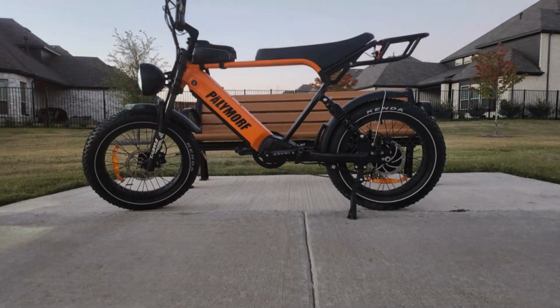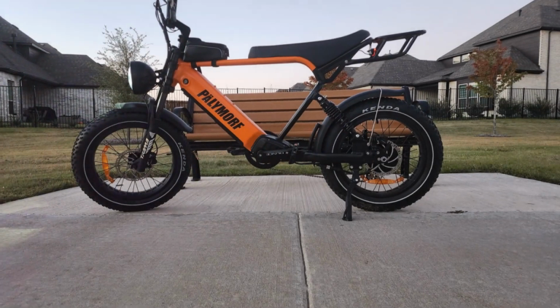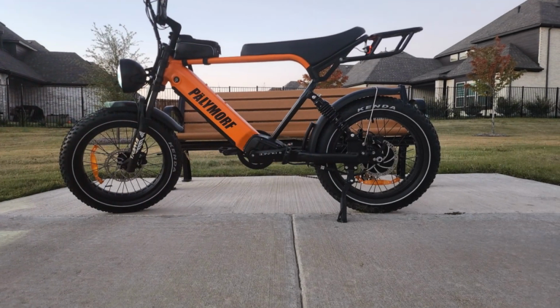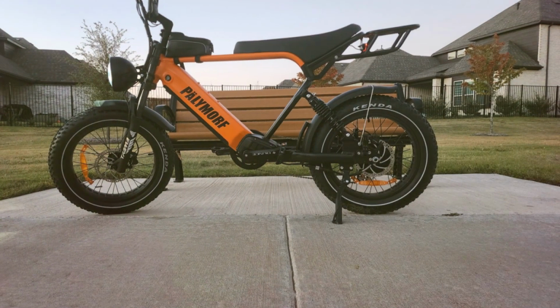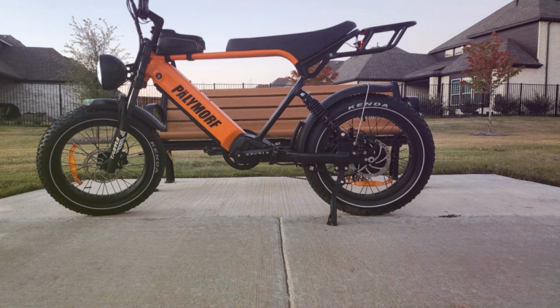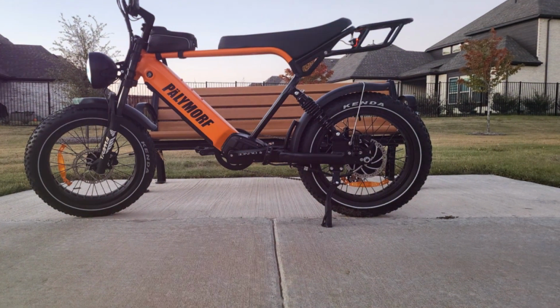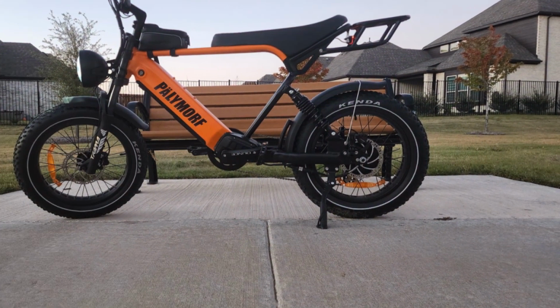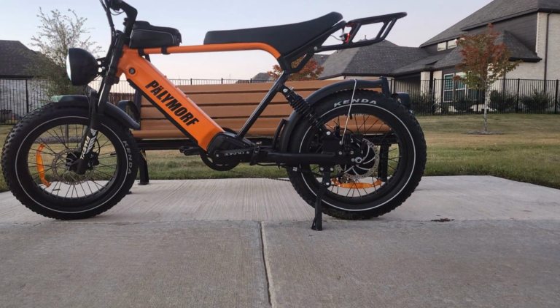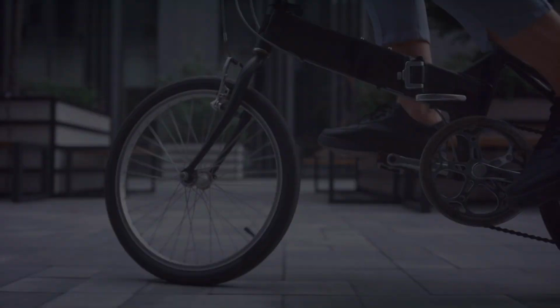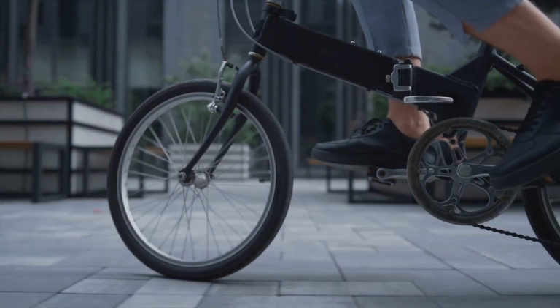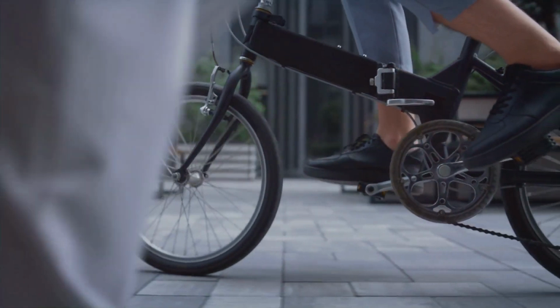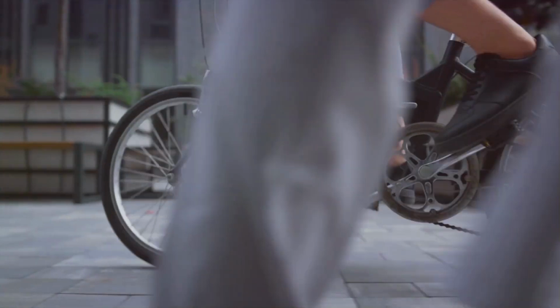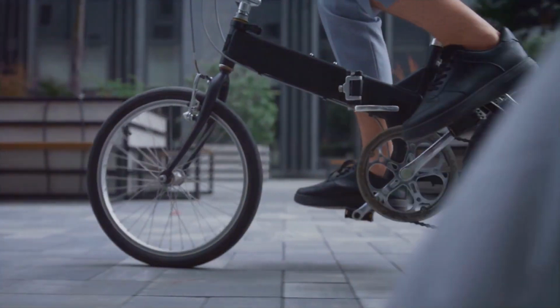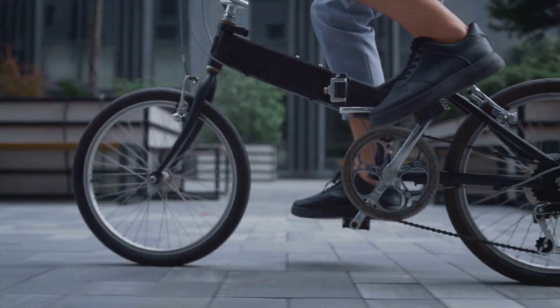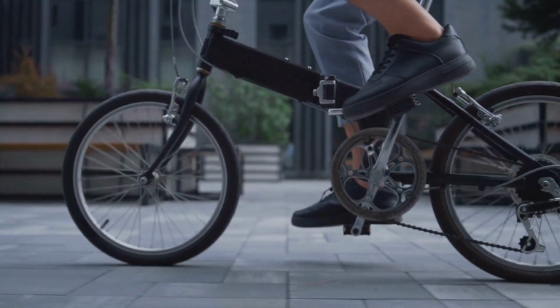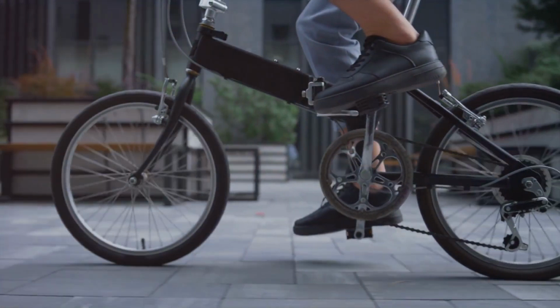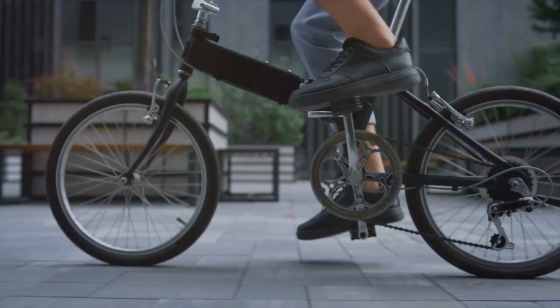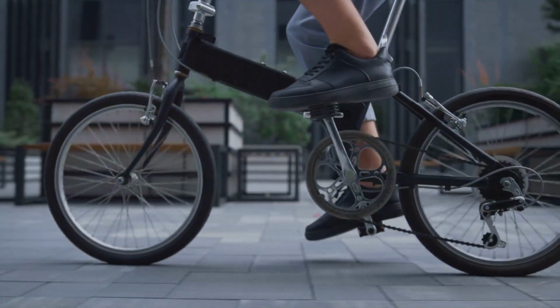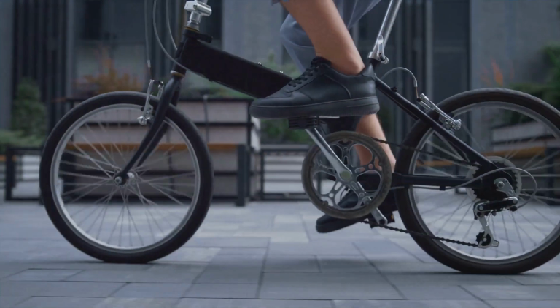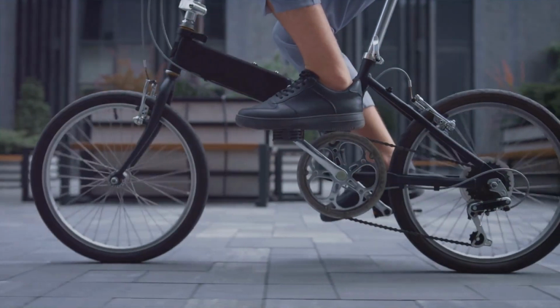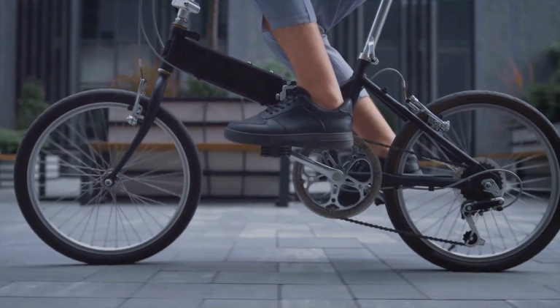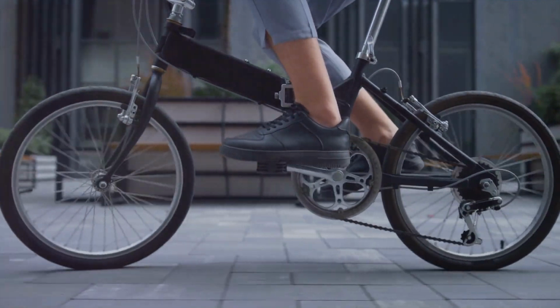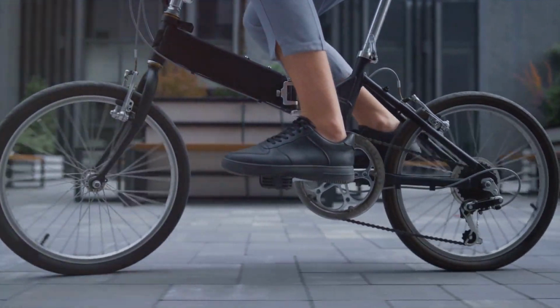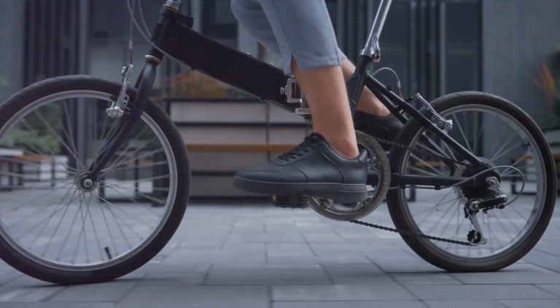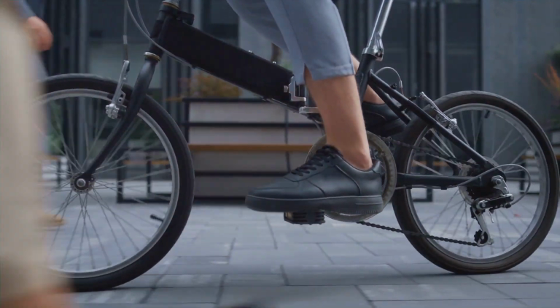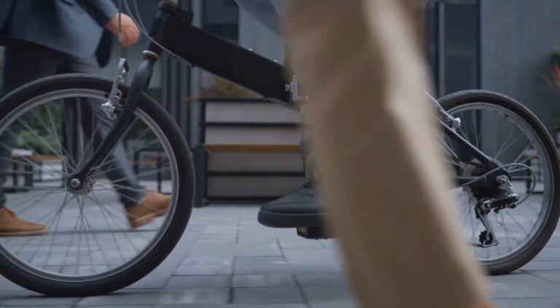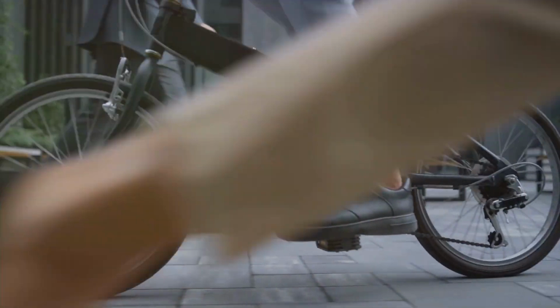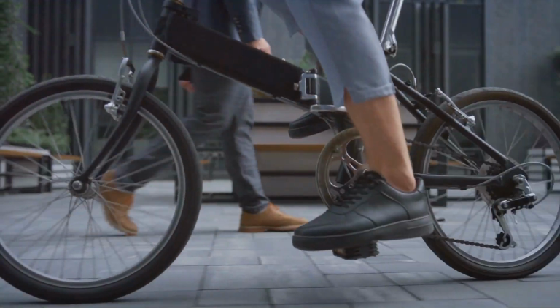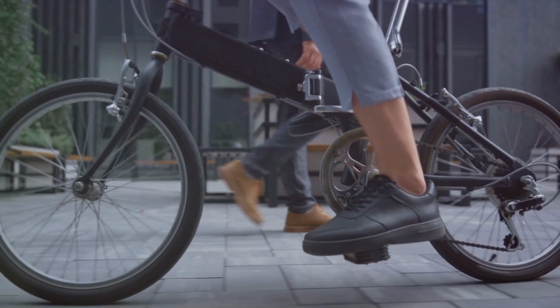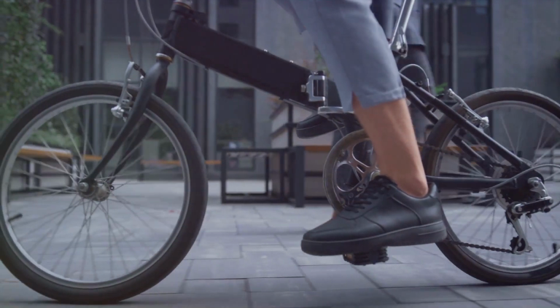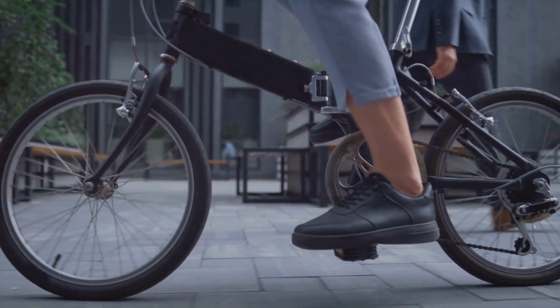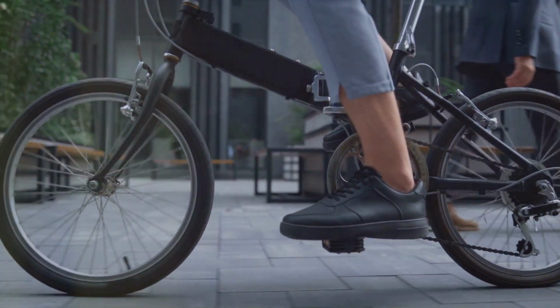On low settings, you get a light push — perfect for conserving battery while enjoying a steady ride. On higher settings, the motor does more work, great for tackling steep hills or picking up speed on flat terrain.